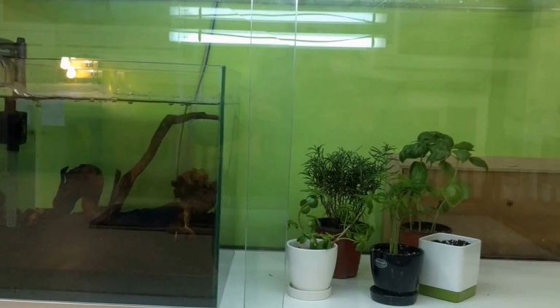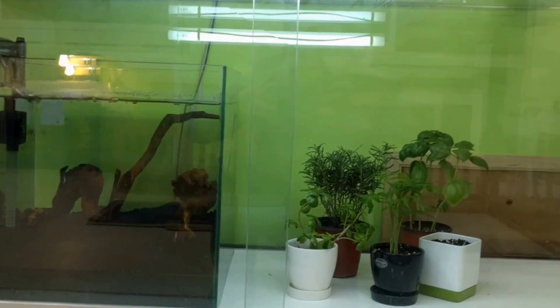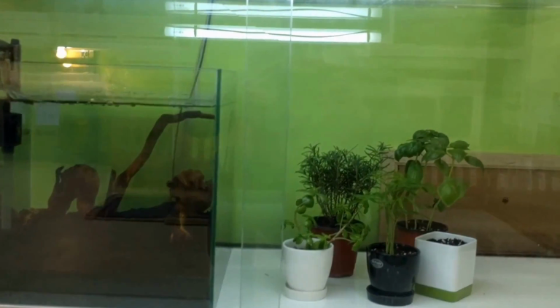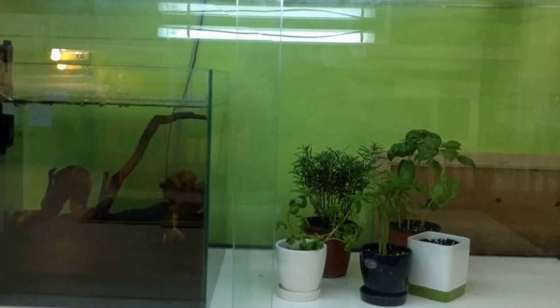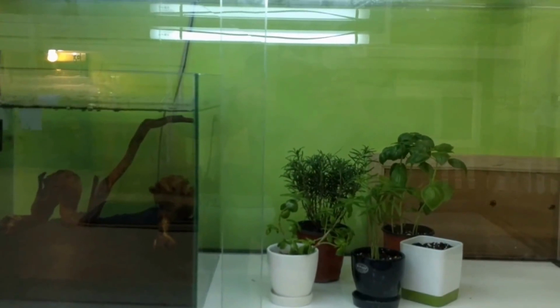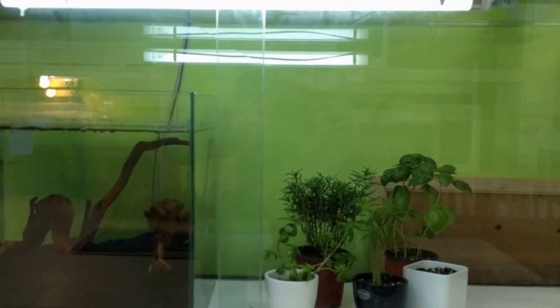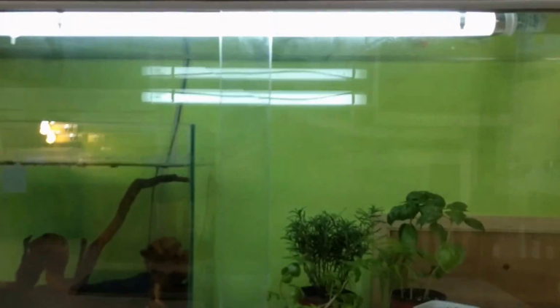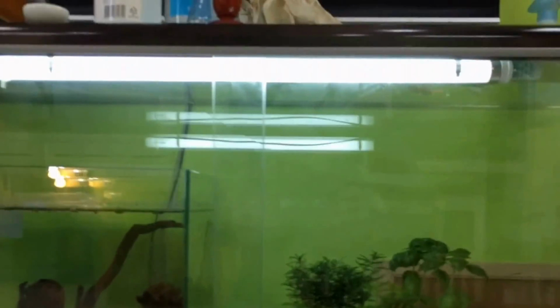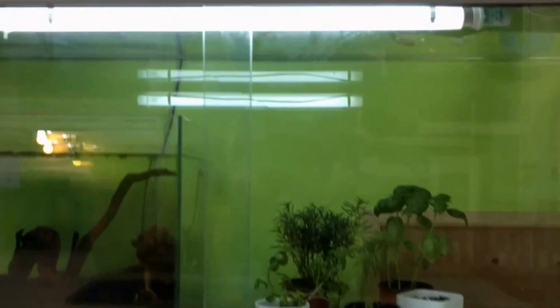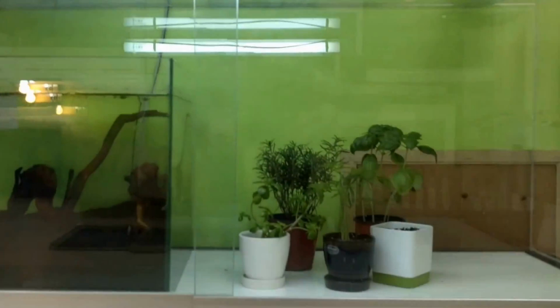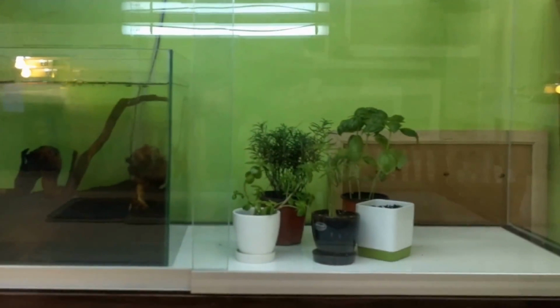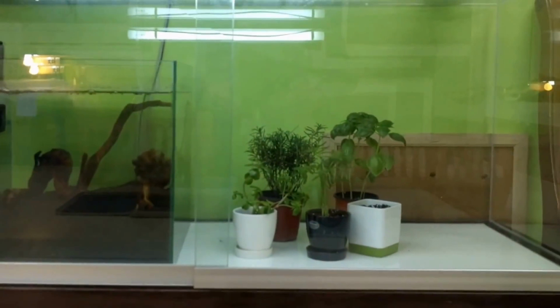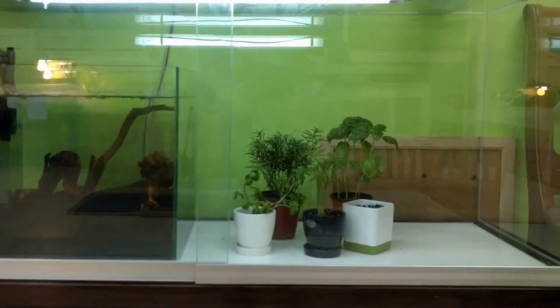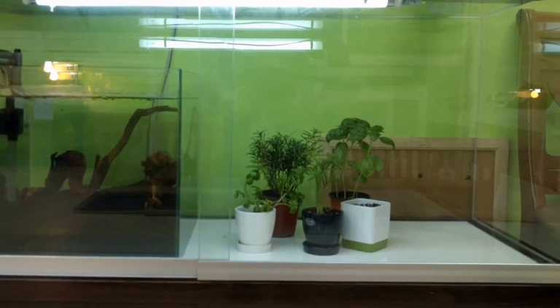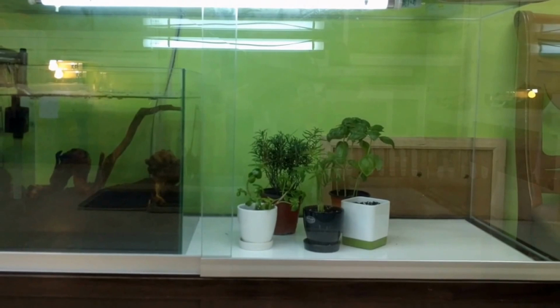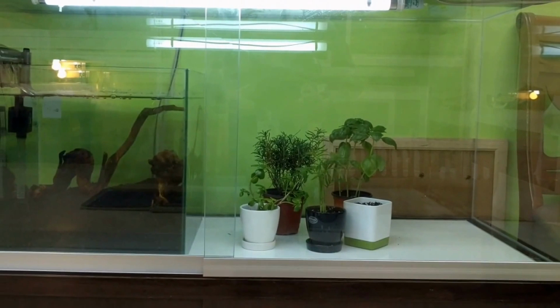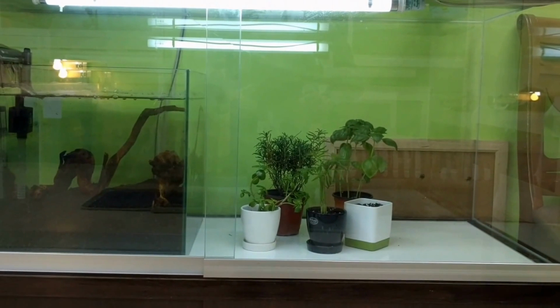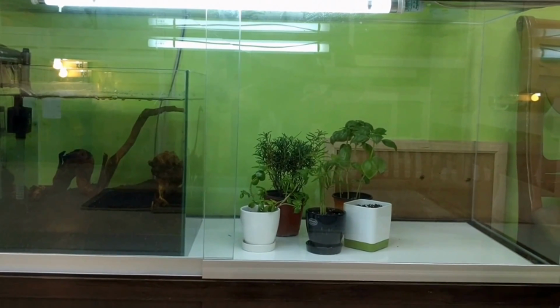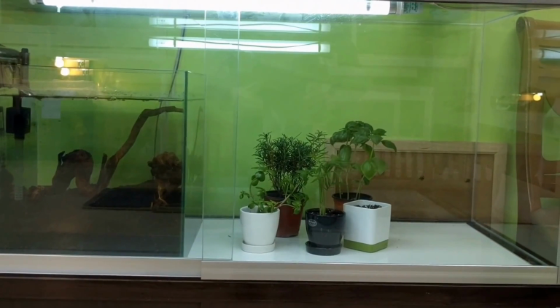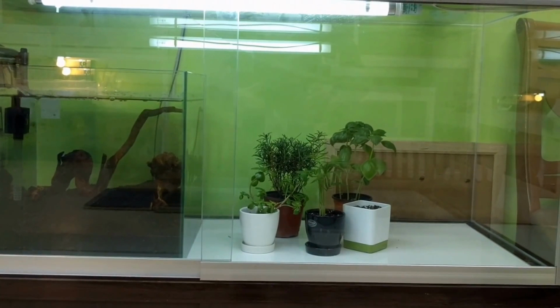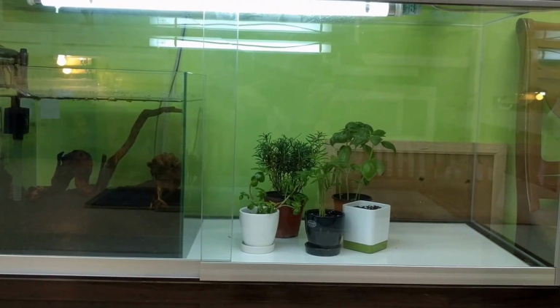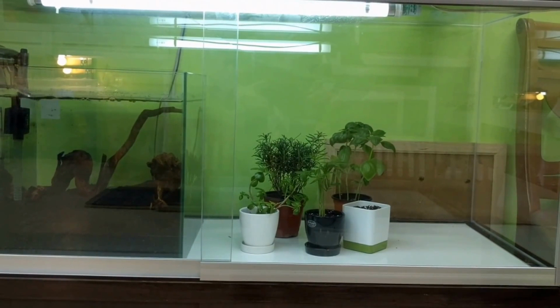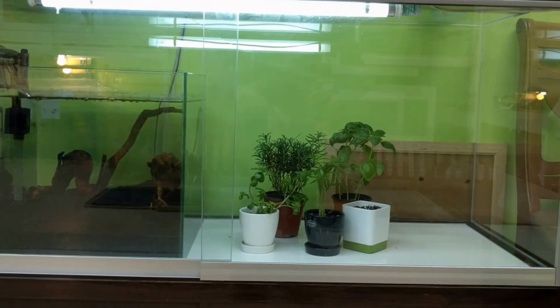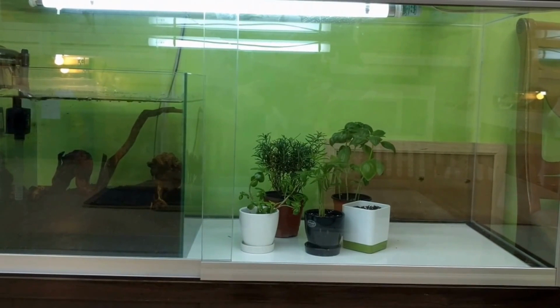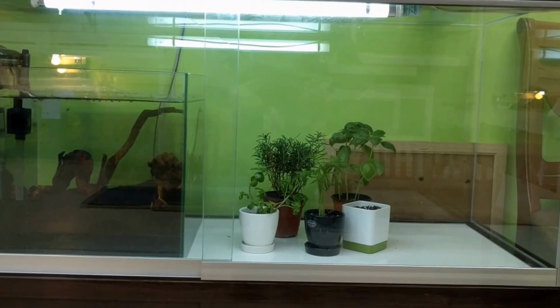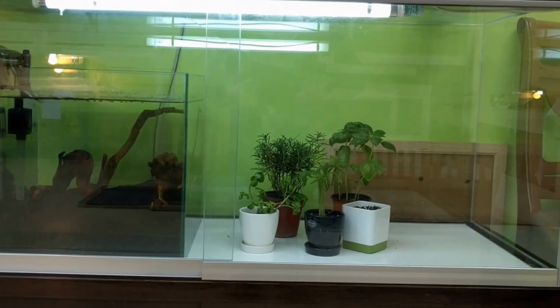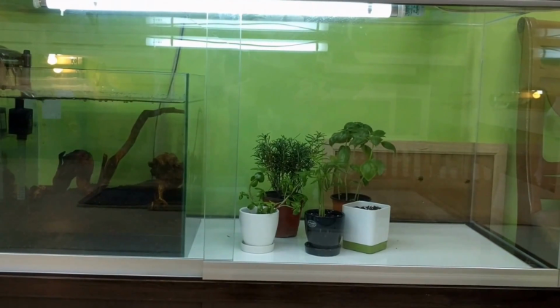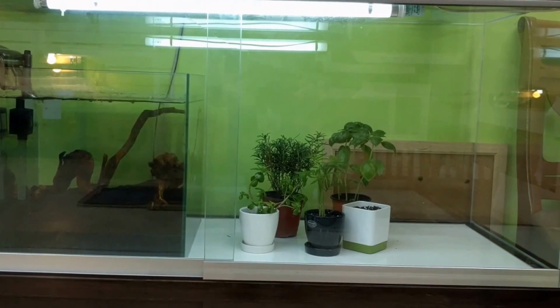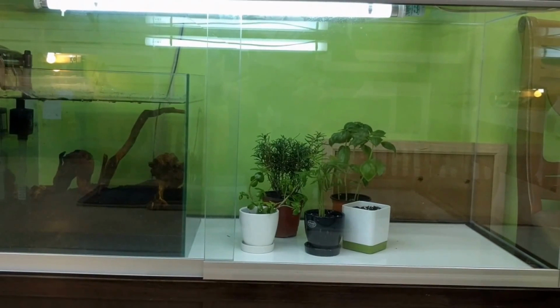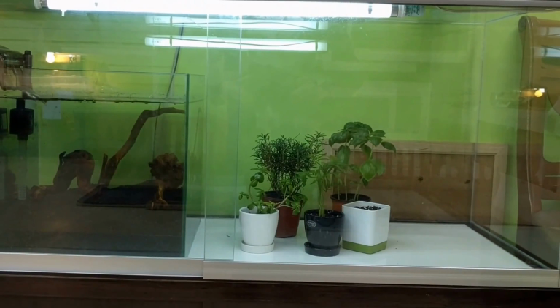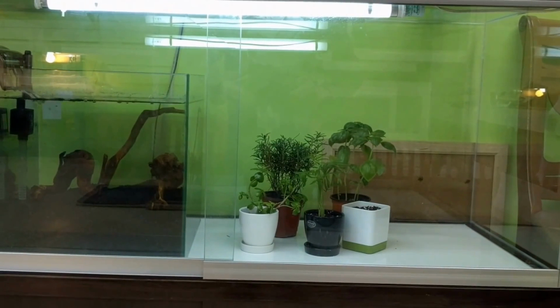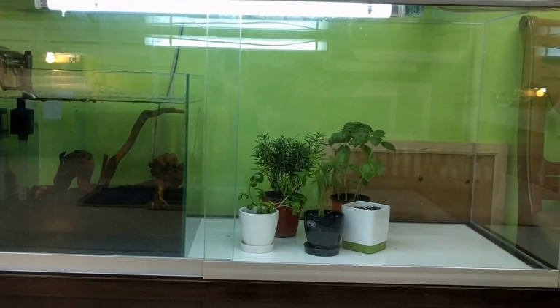I want one light in here hopefully for both the shrimp tank plants and the little greenhouse. So hopefully that'll be enough. We'll see.